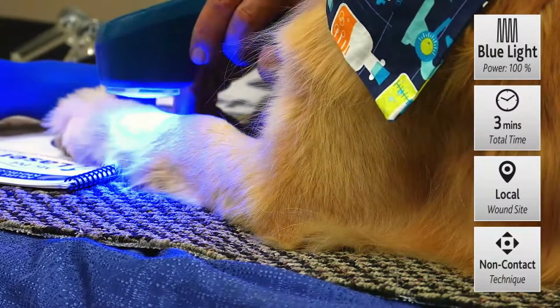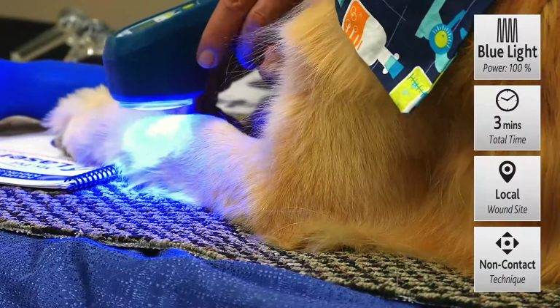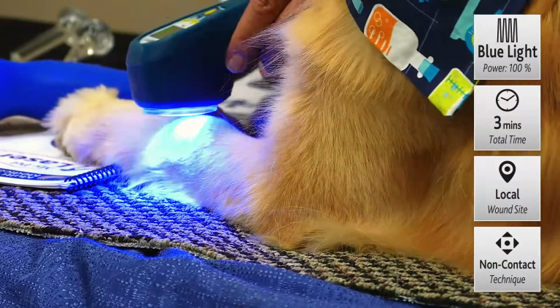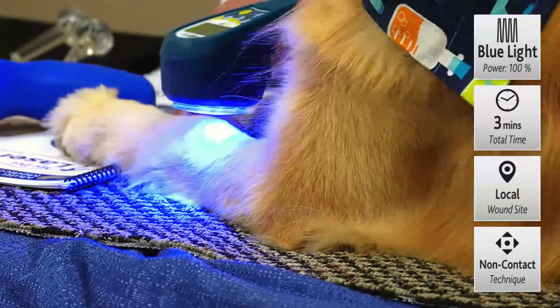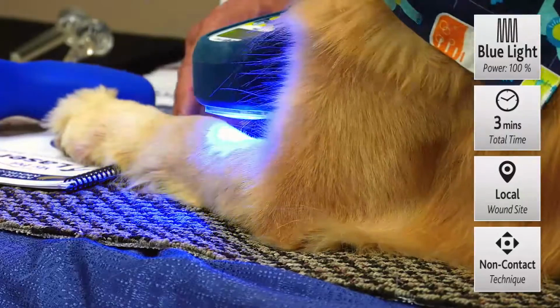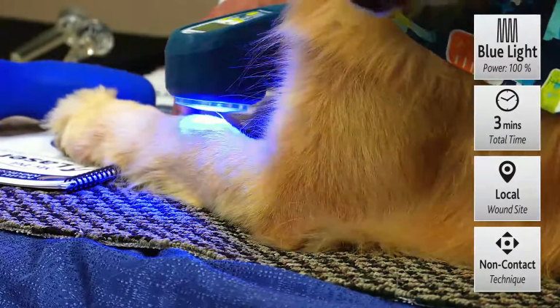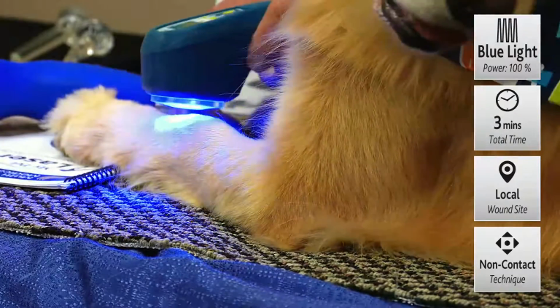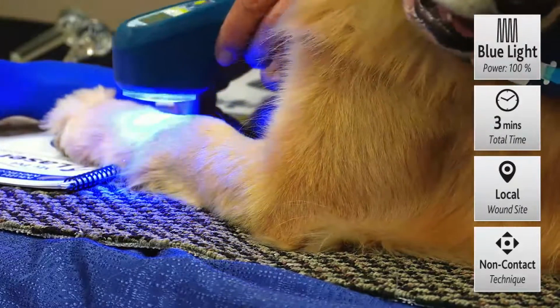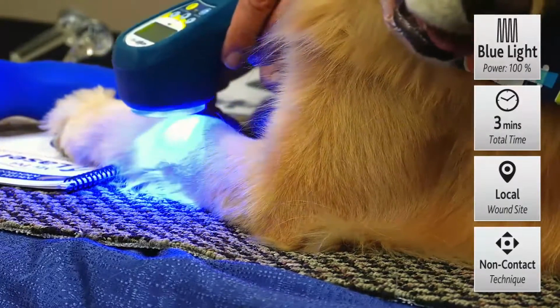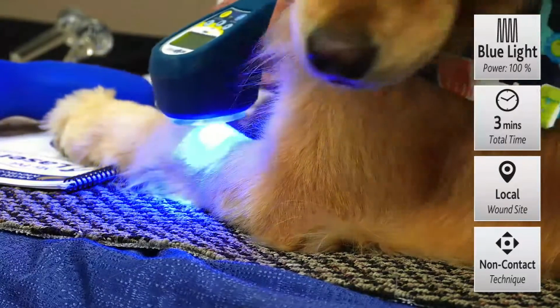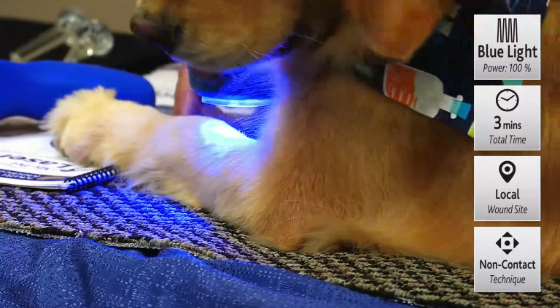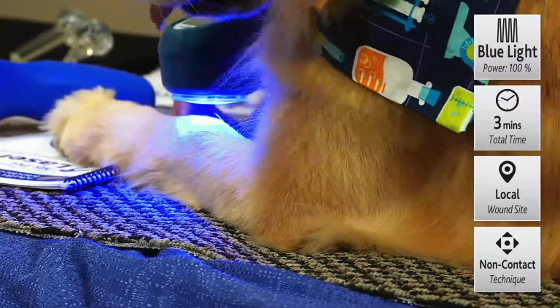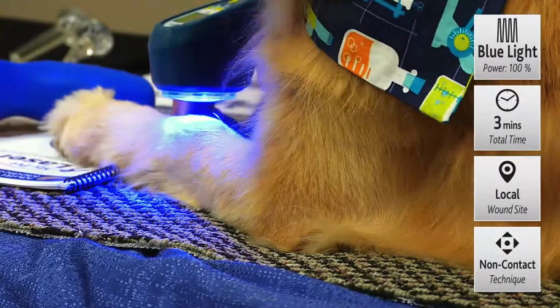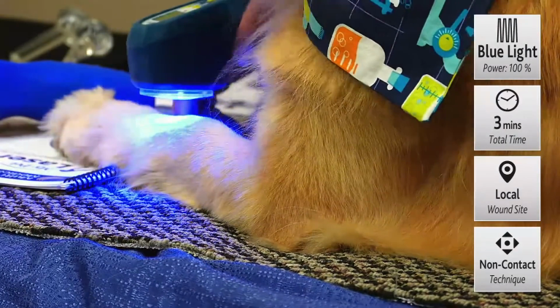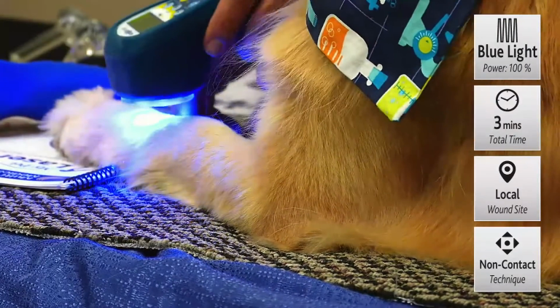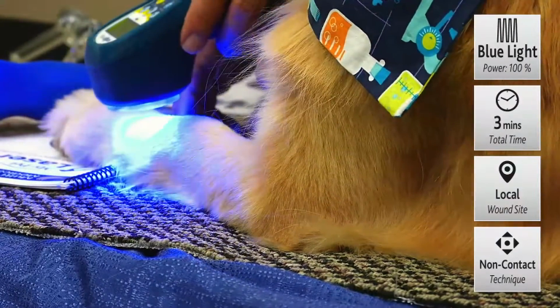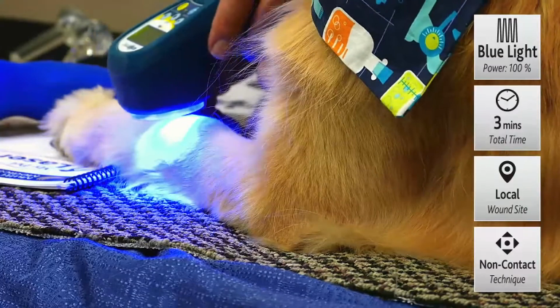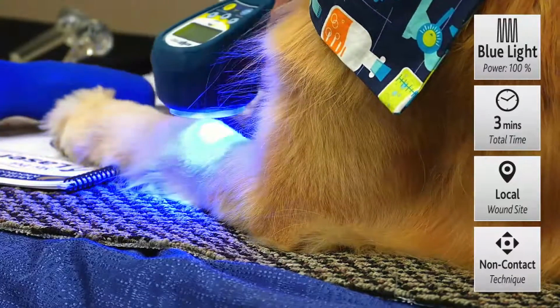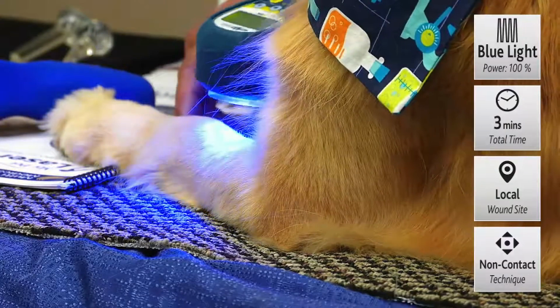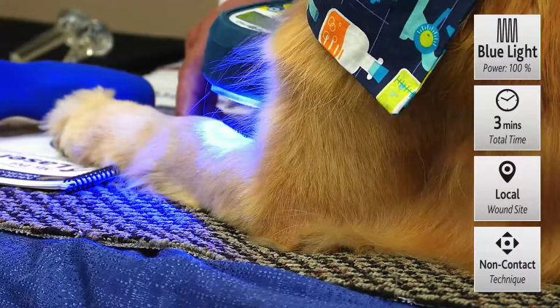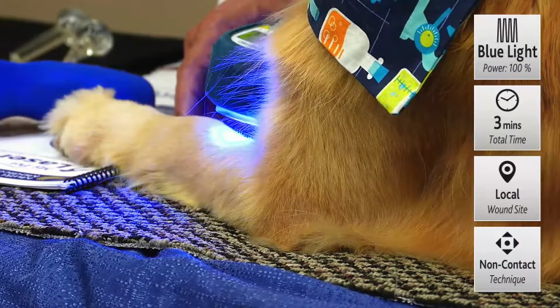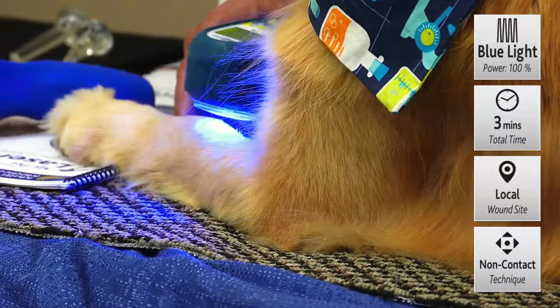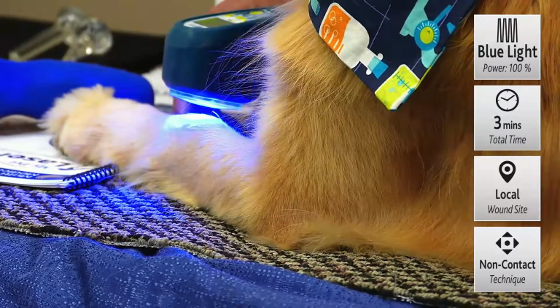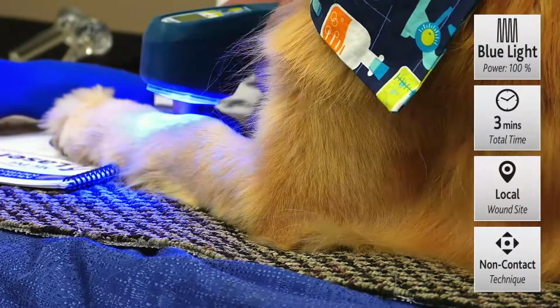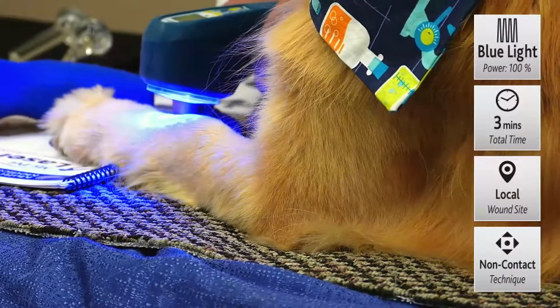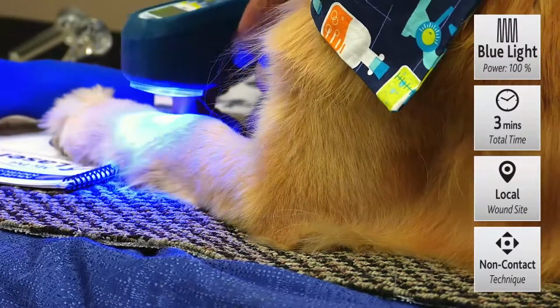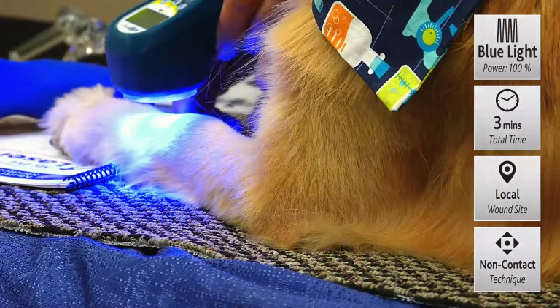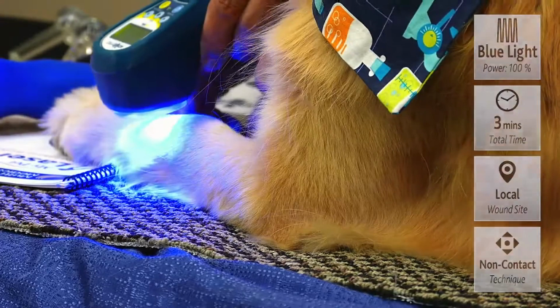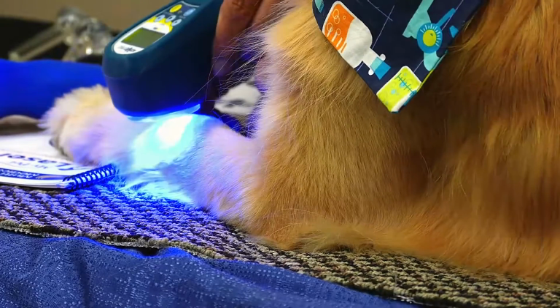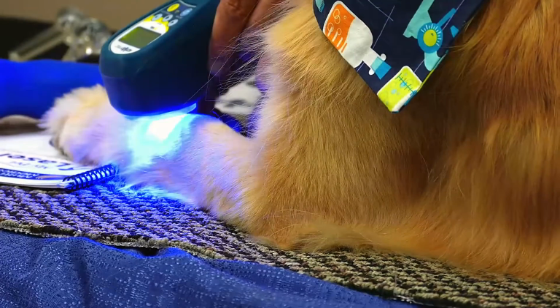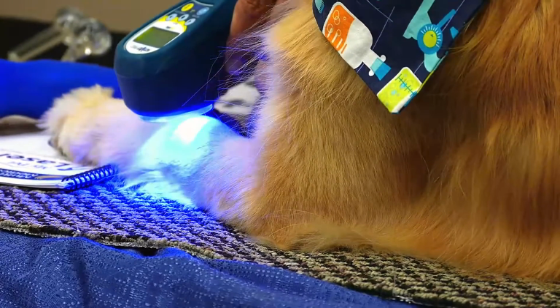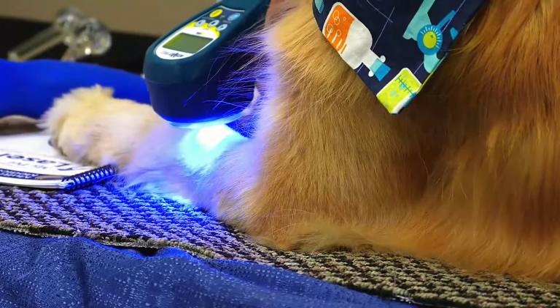Just scanning over it for about two minutes is good. If you can do it twice a day, that's great. If it's only once a day, that's very helpful. But make sure you give it enough of a loading dose to really get the lethality of this wavelength working for you — just enough exposure.